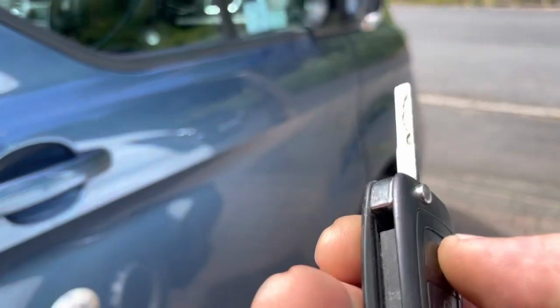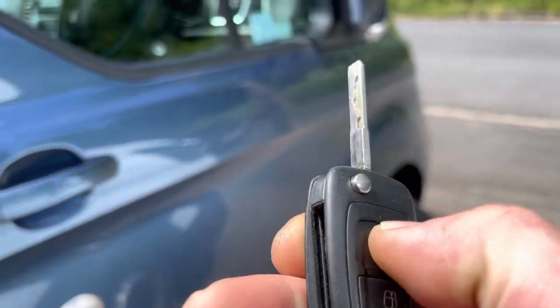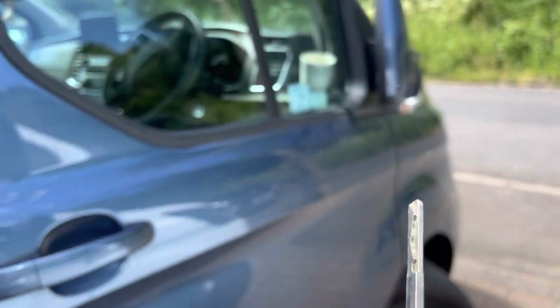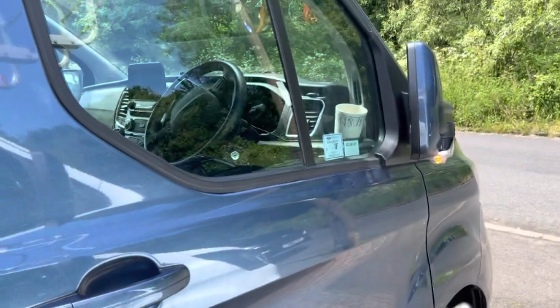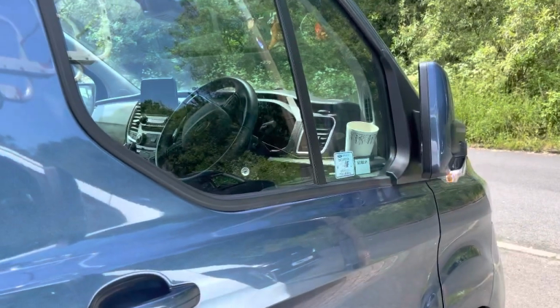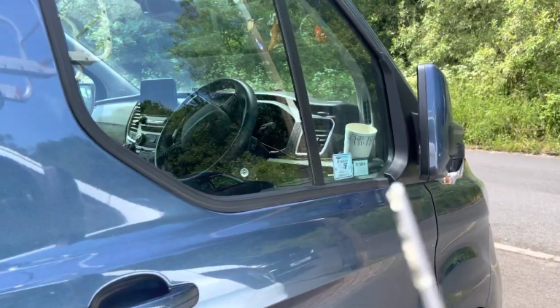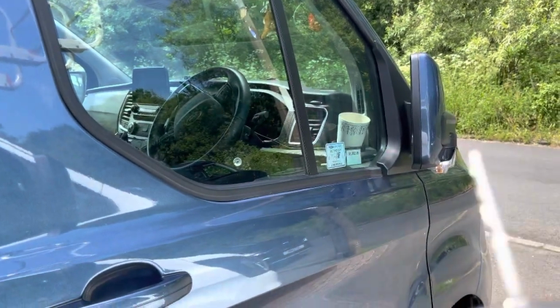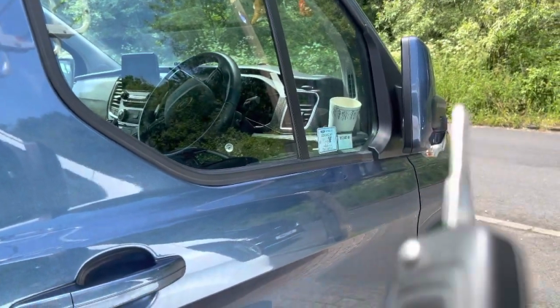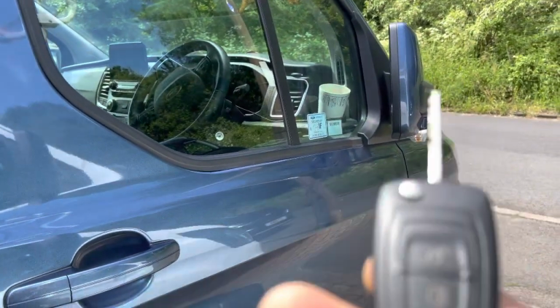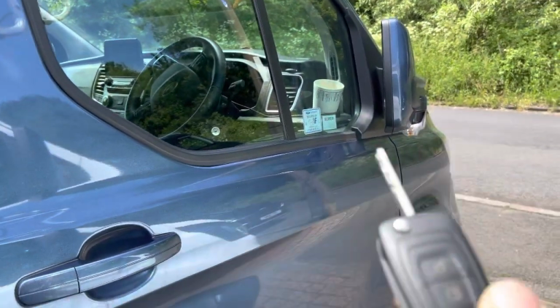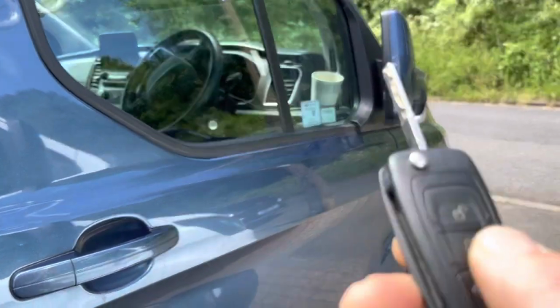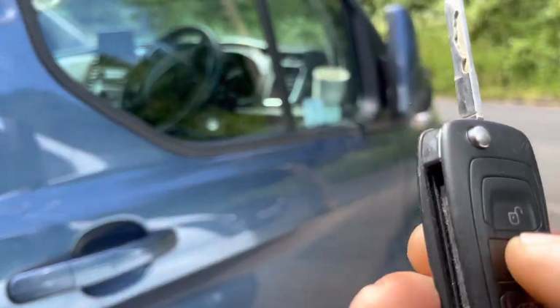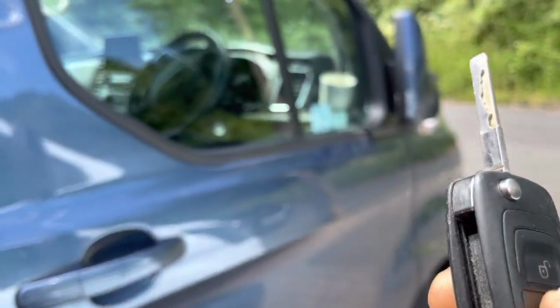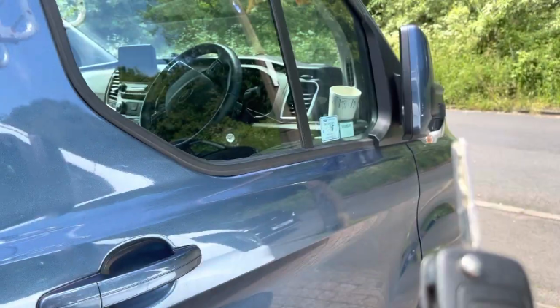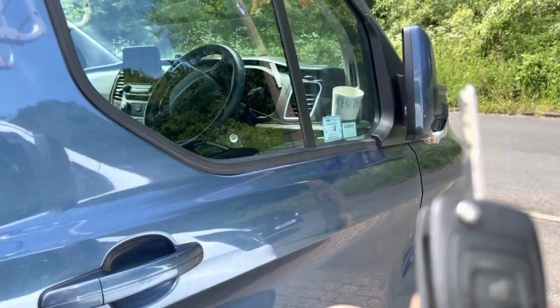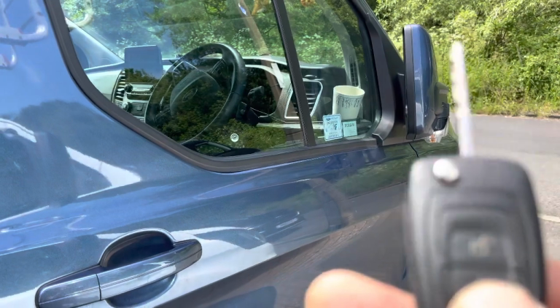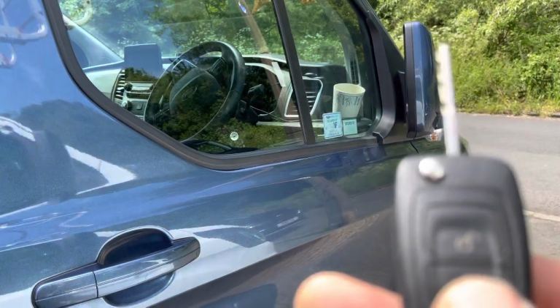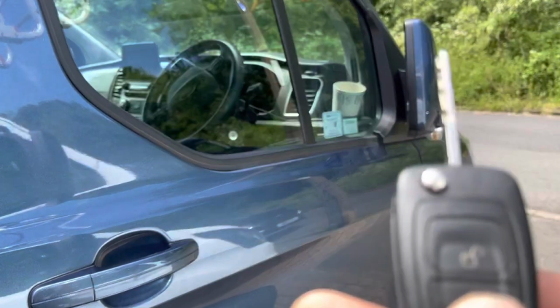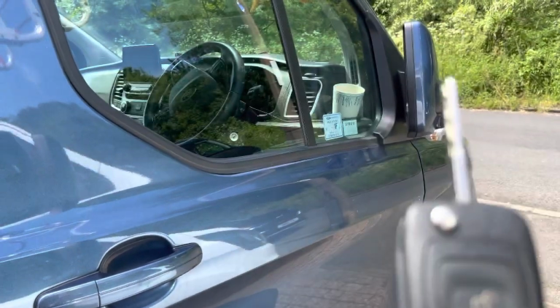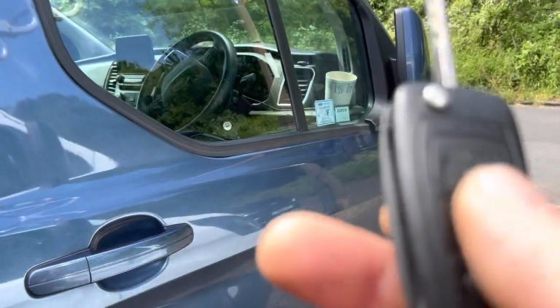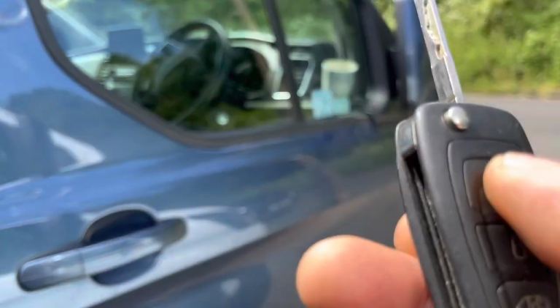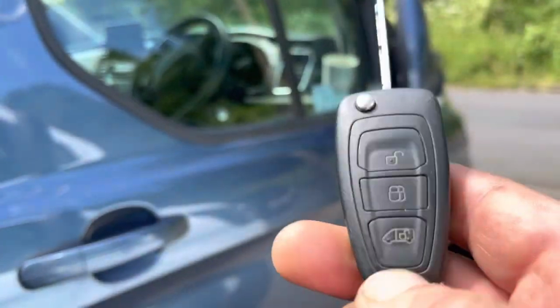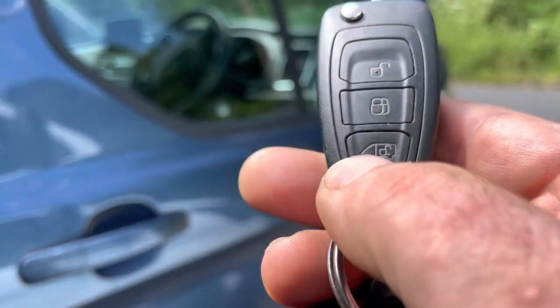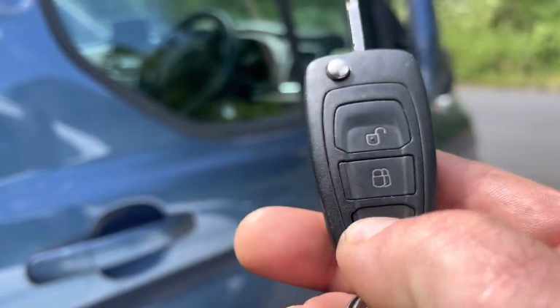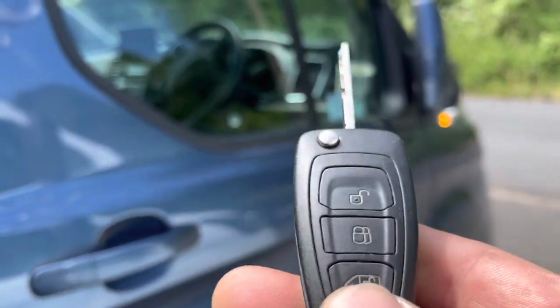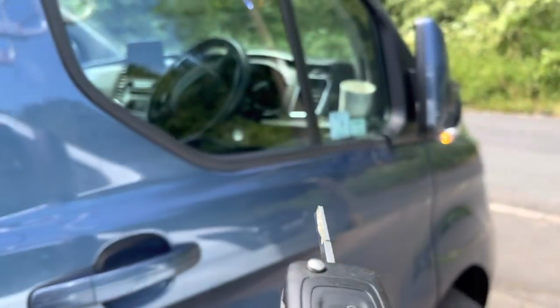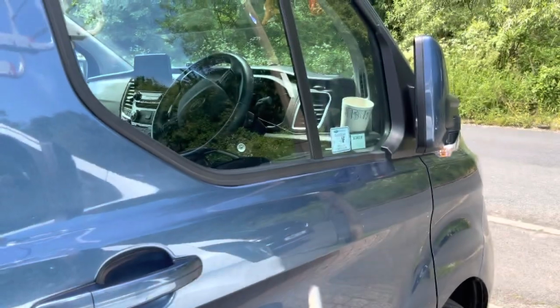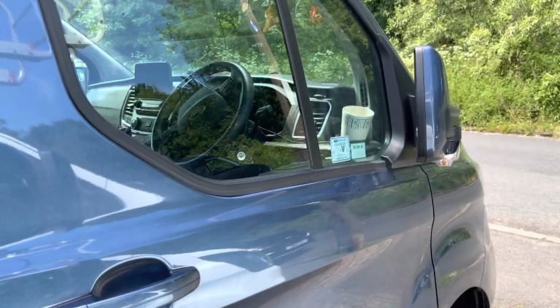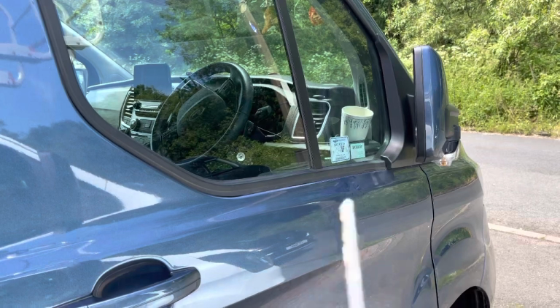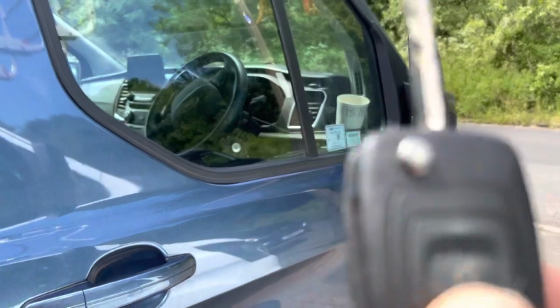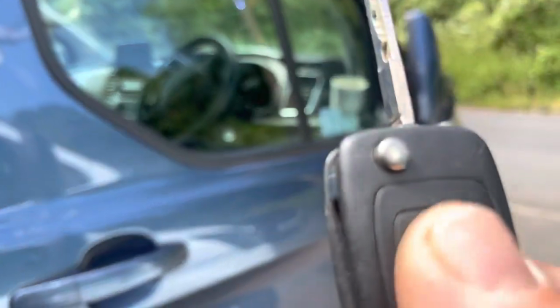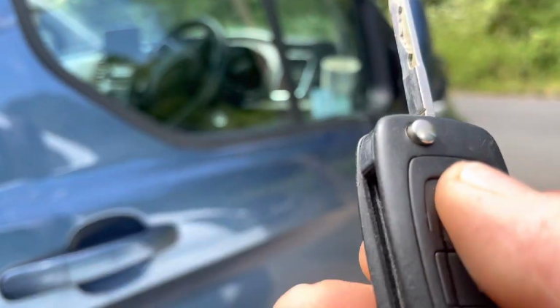The mirrors don't re-fold out when you unlock the van again, and they don't fold when you keep on locking and unlocking. Press the back, they'll just stay closed.